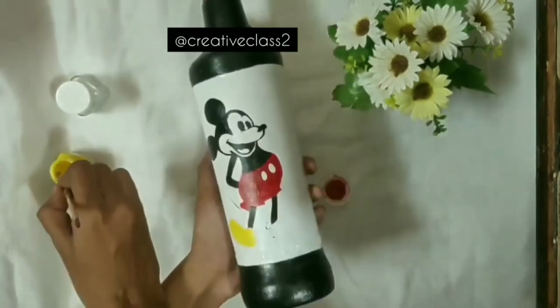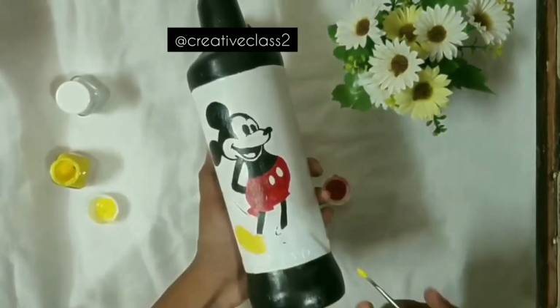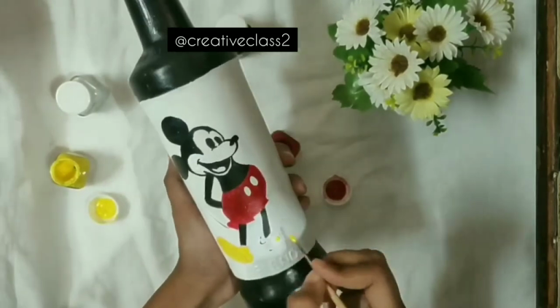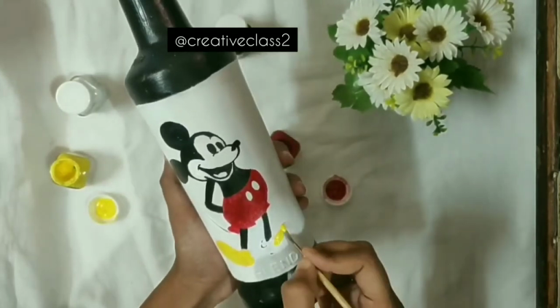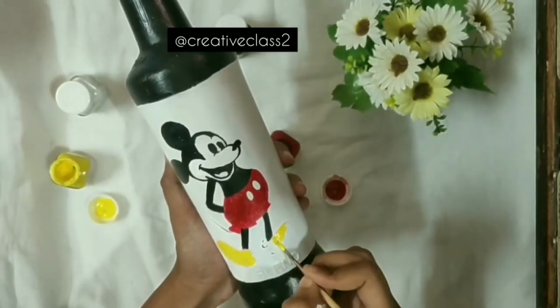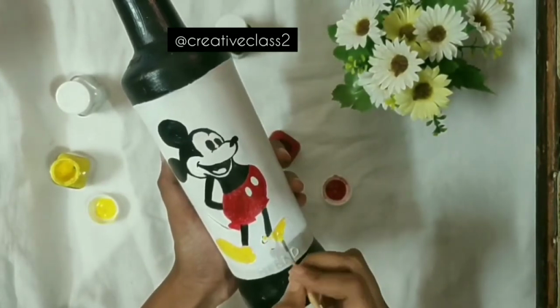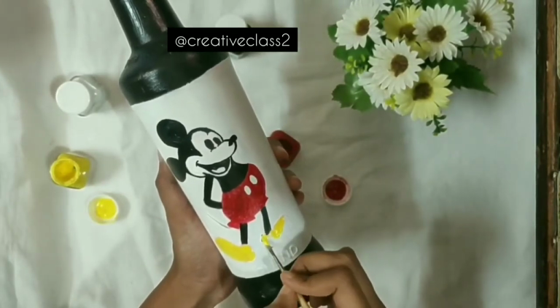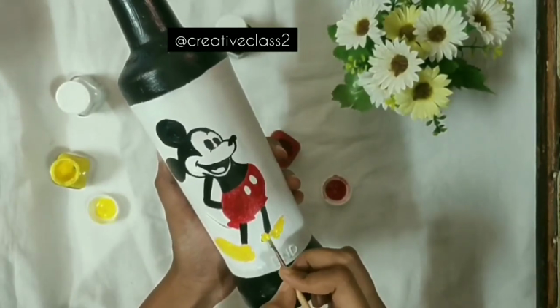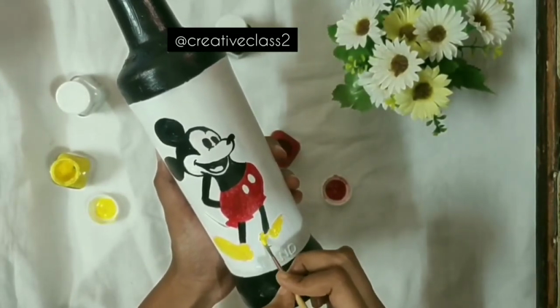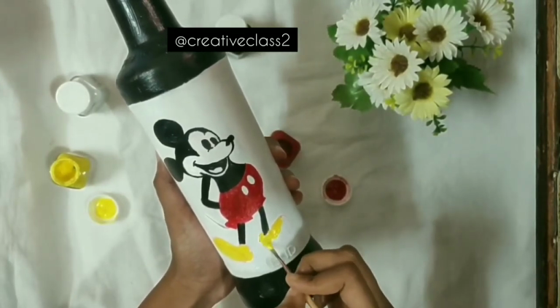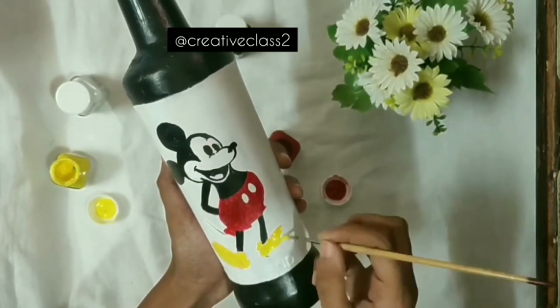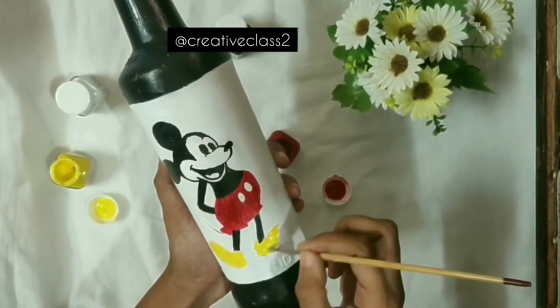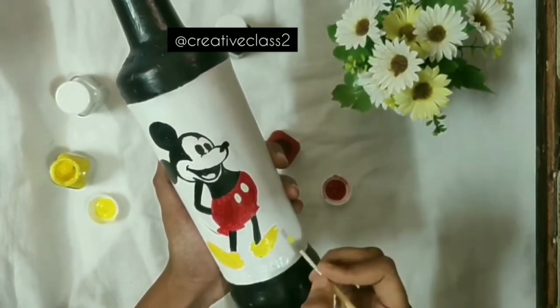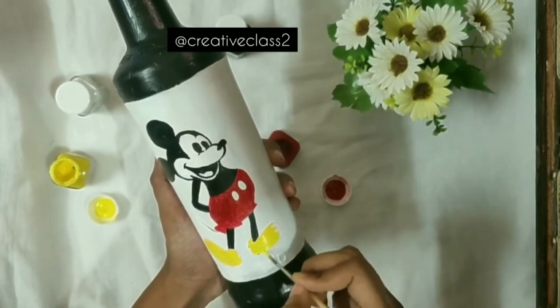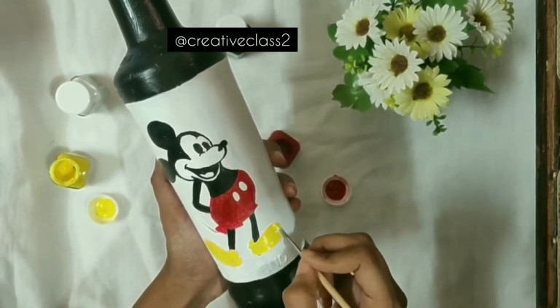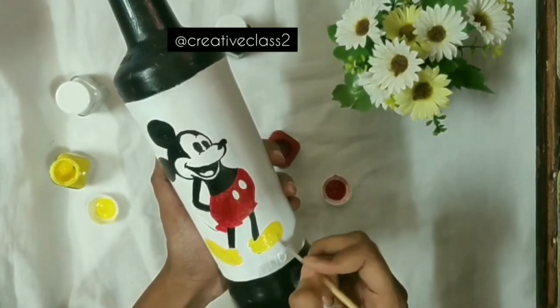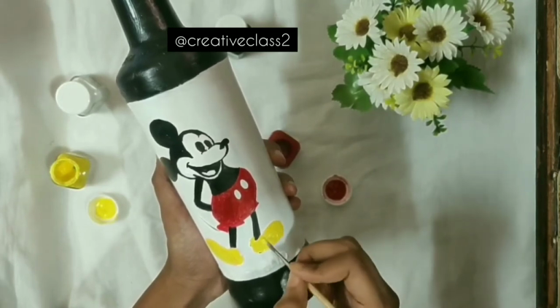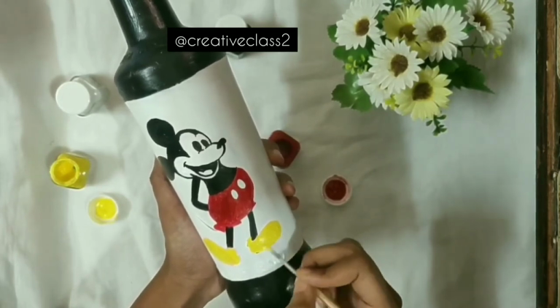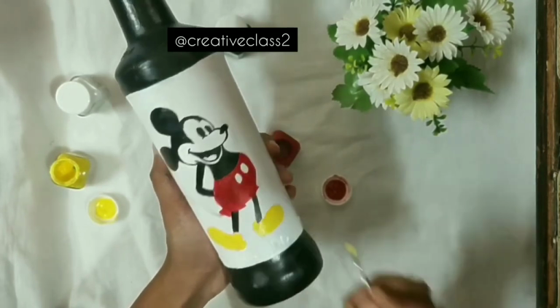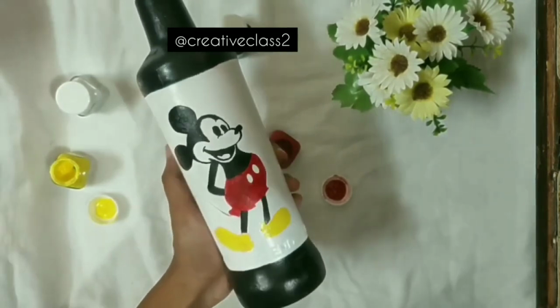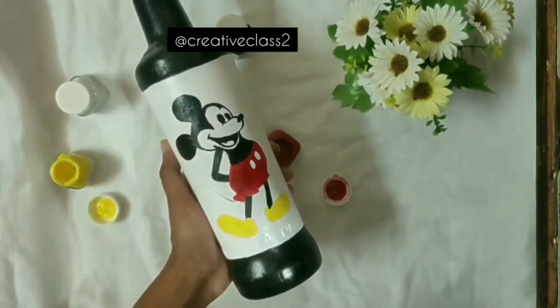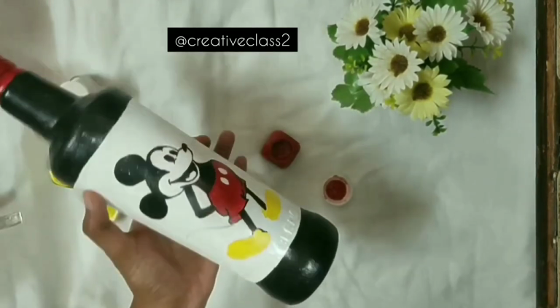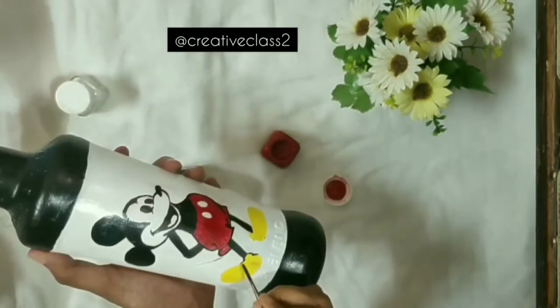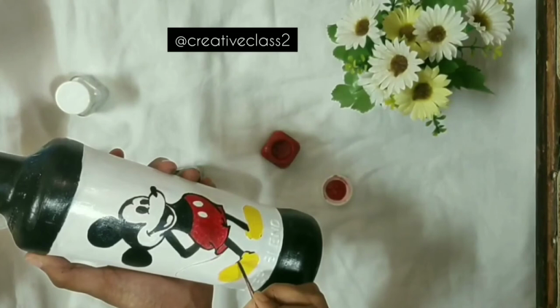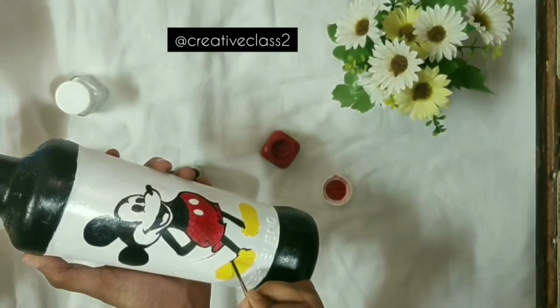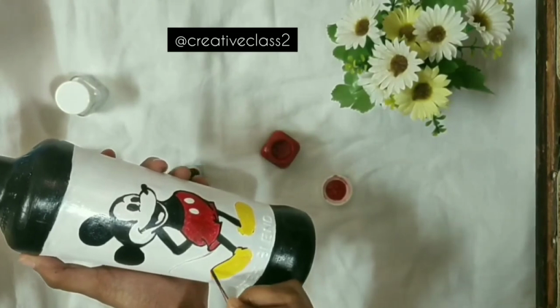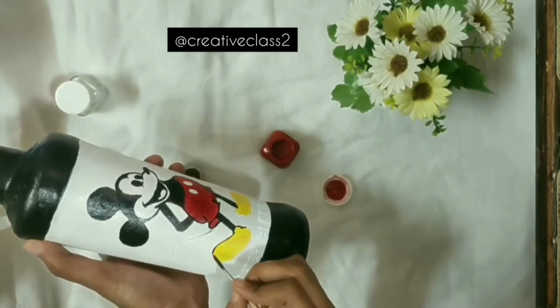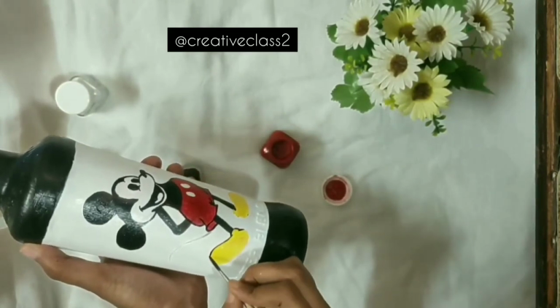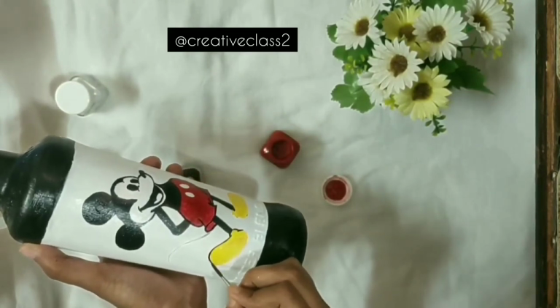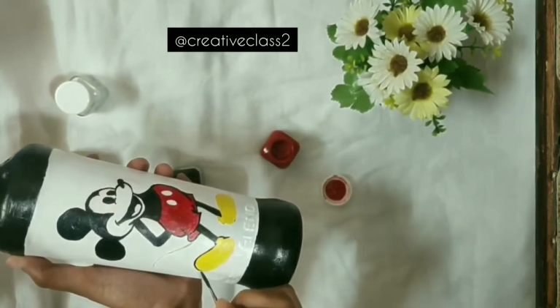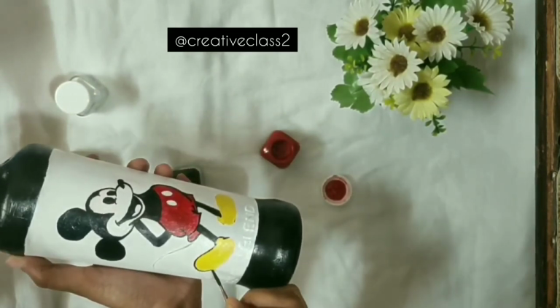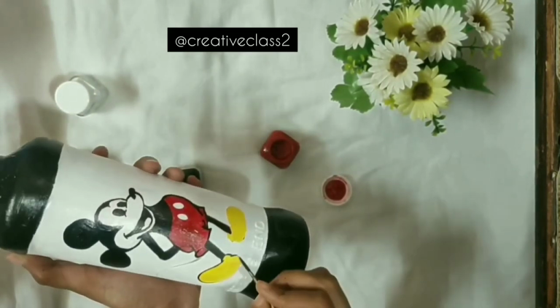Tip number three: if you are doing this for the first time, make sure you sit comfortably and have all the materials together. Keep the bottle on a surface so that you don't feel tired while doing it and you enjoy the process.